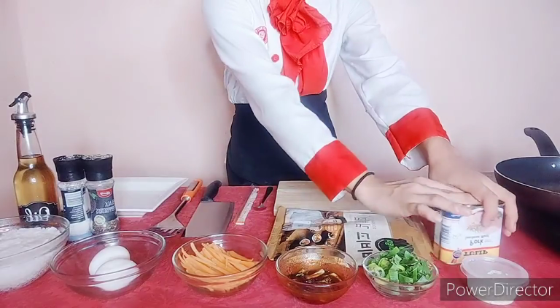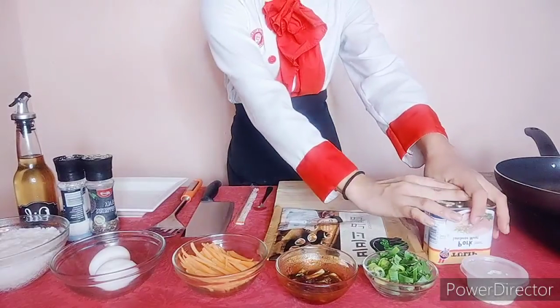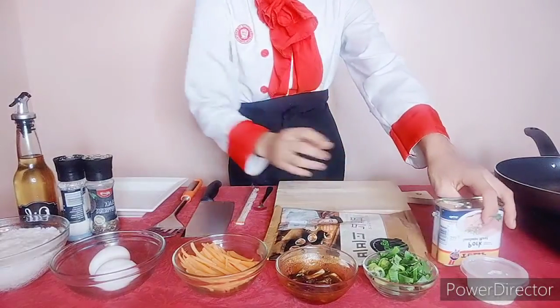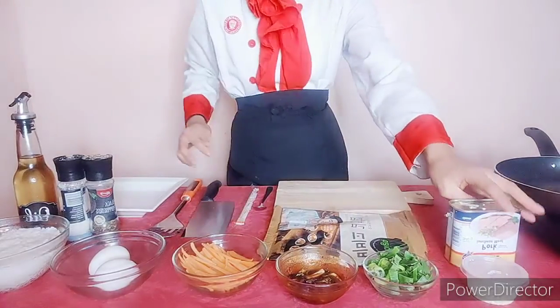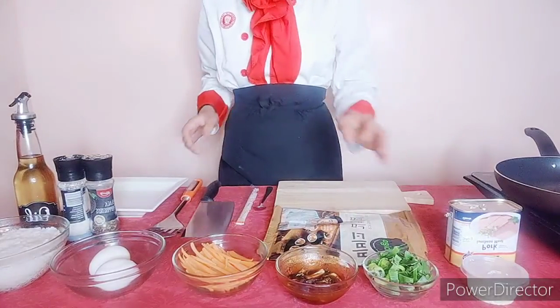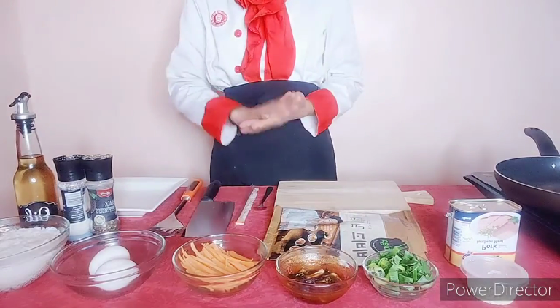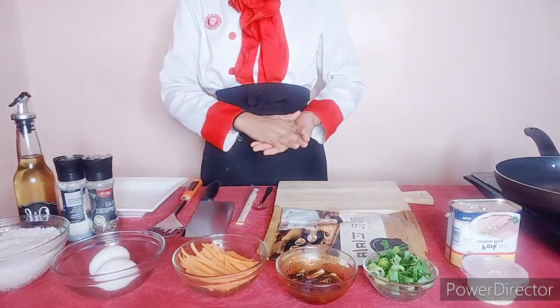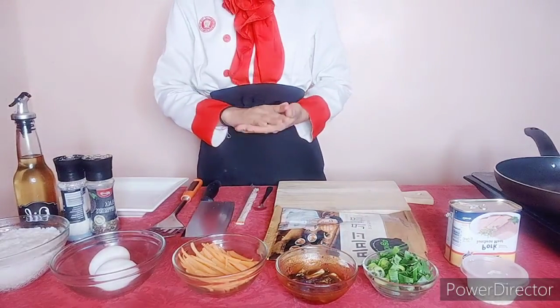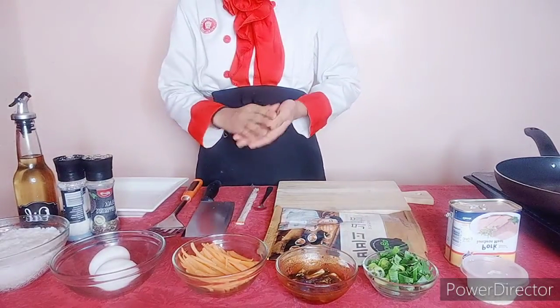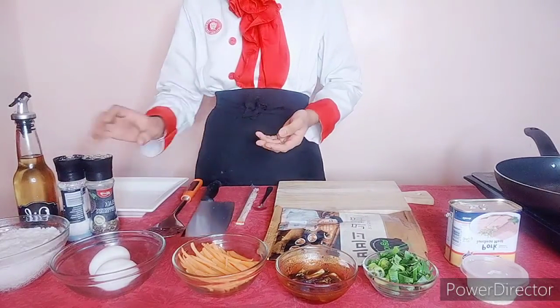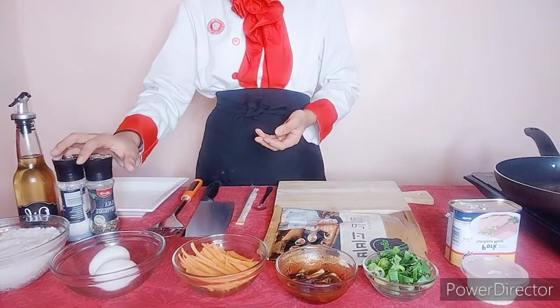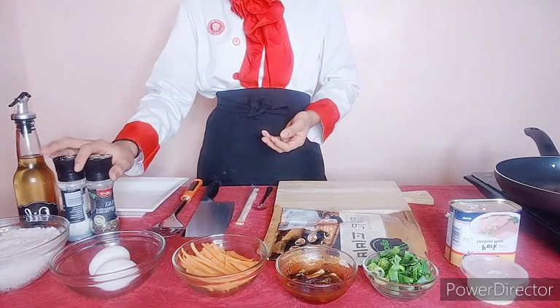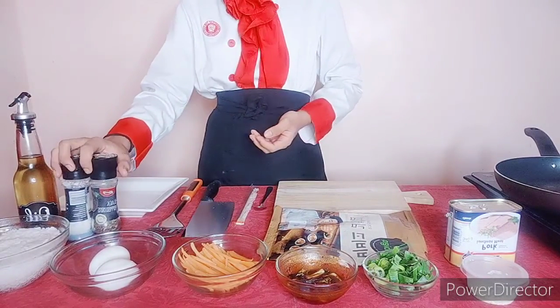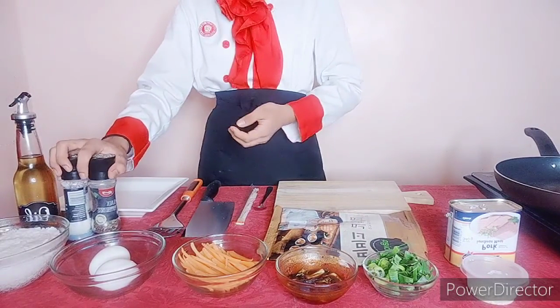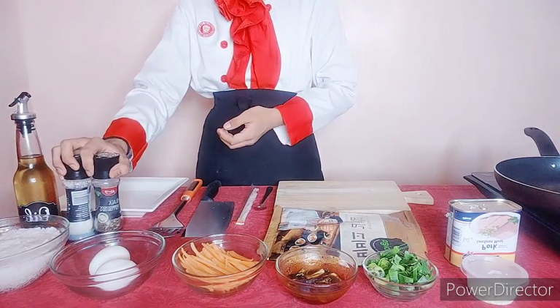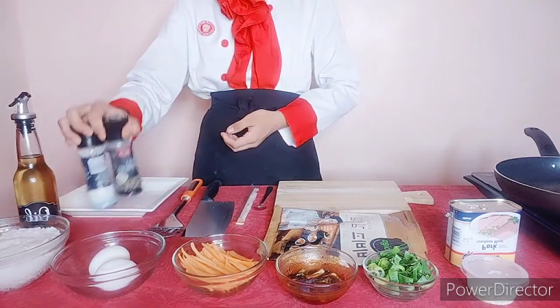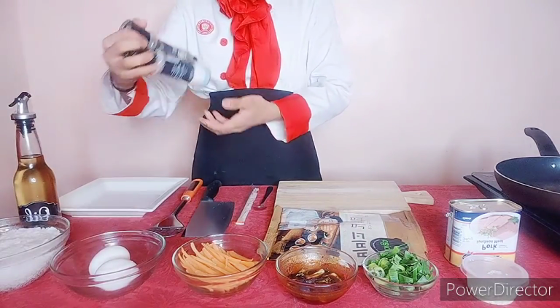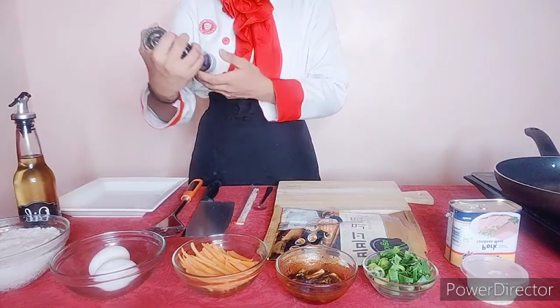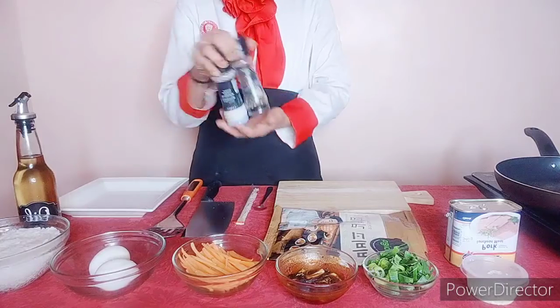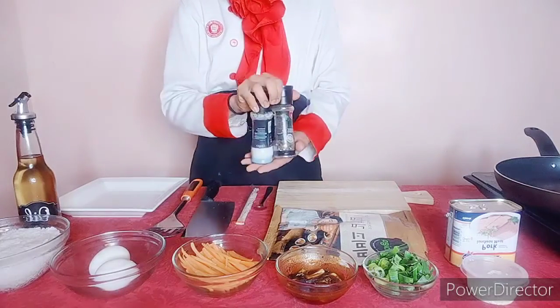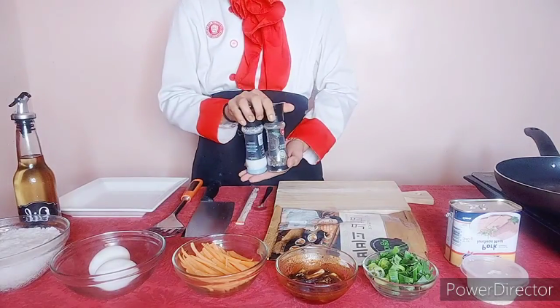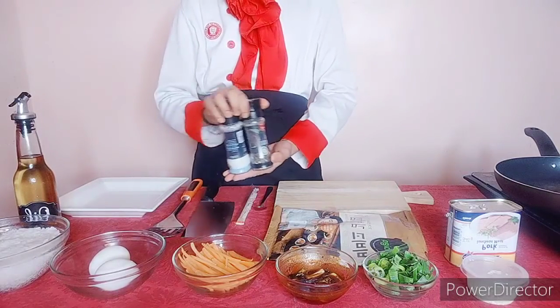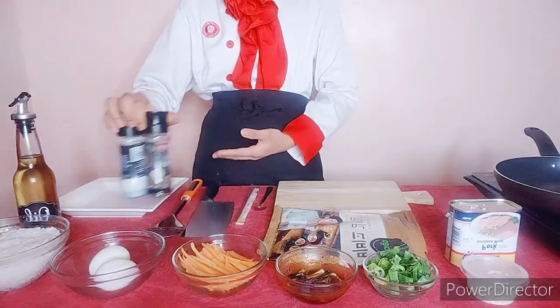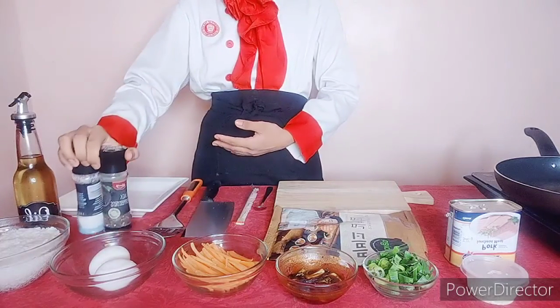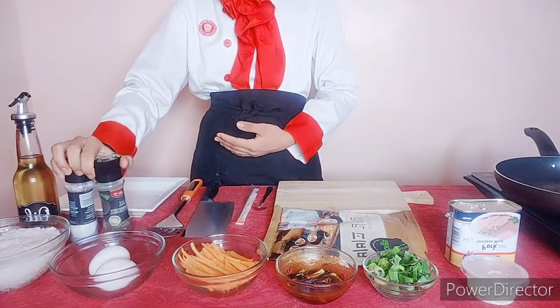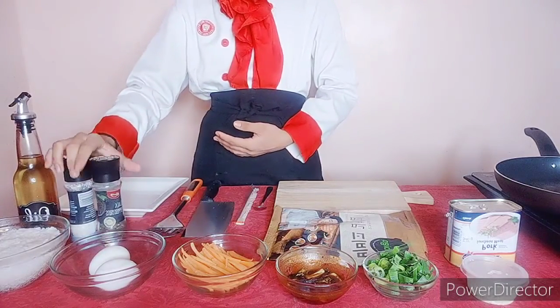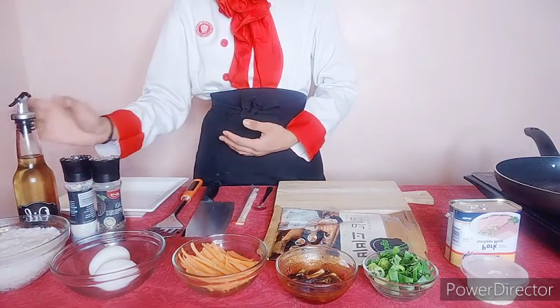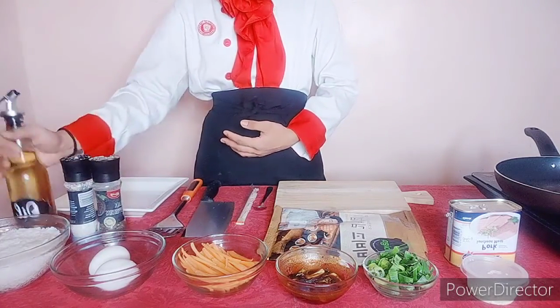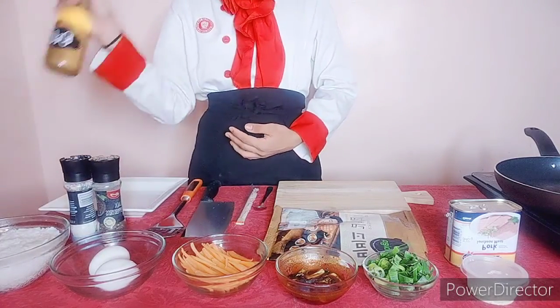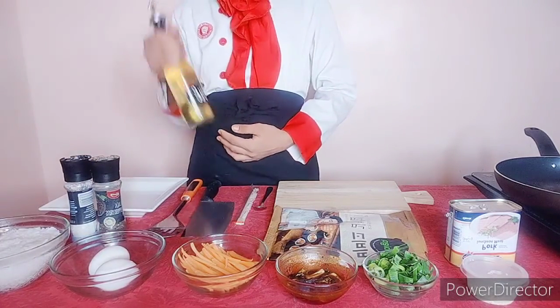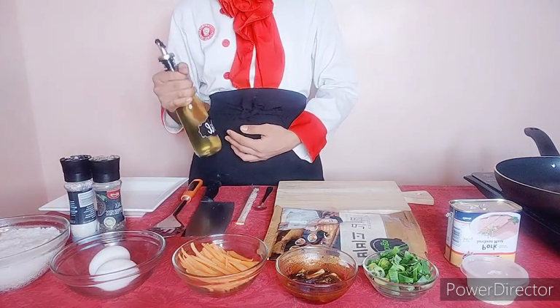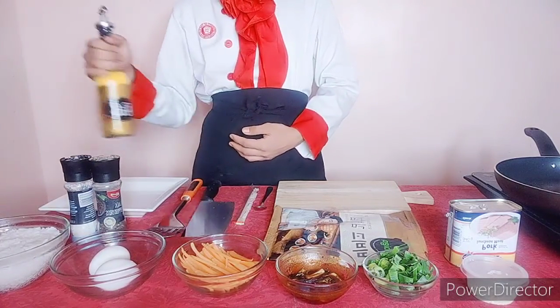And for the seasonings, we're going to use only three: the salt and pepper, and the oil.